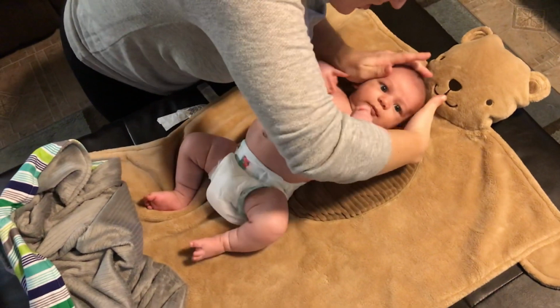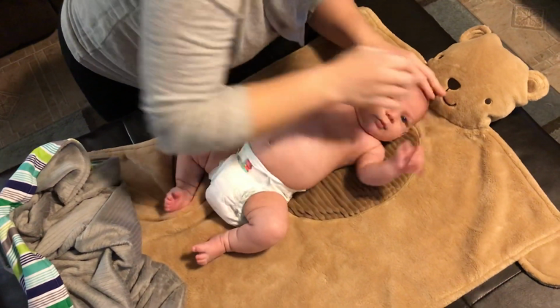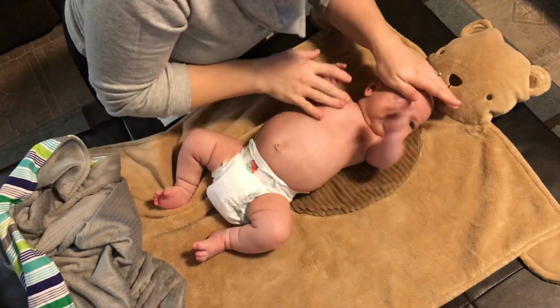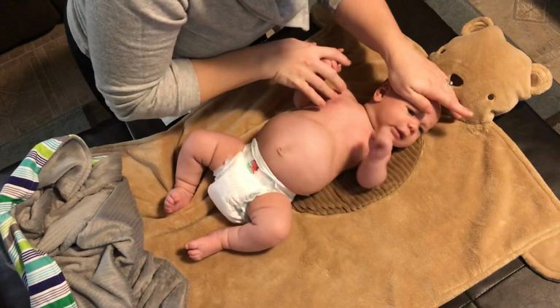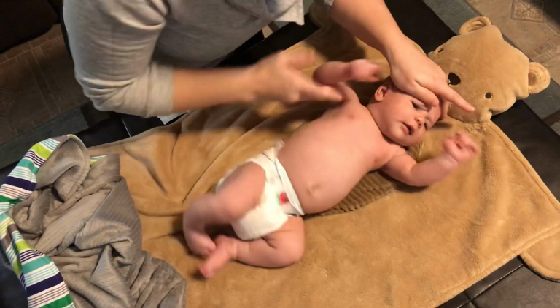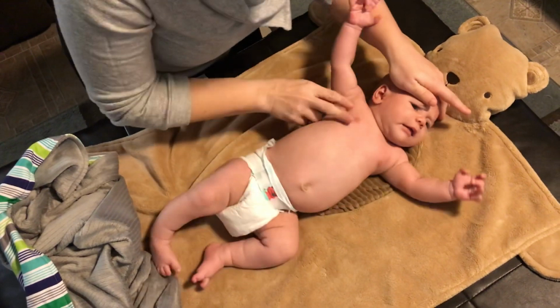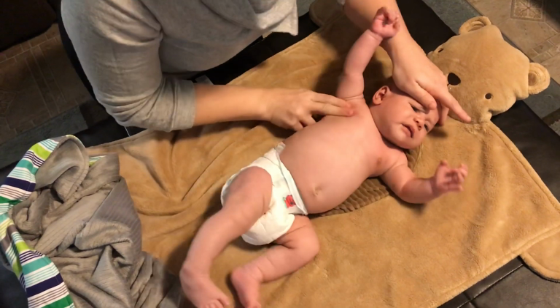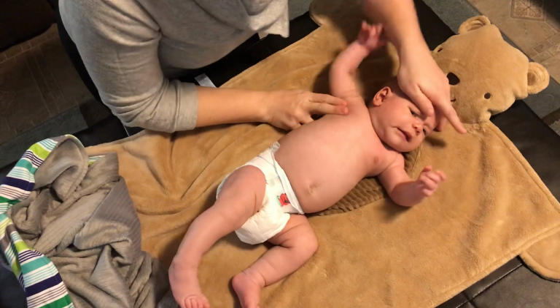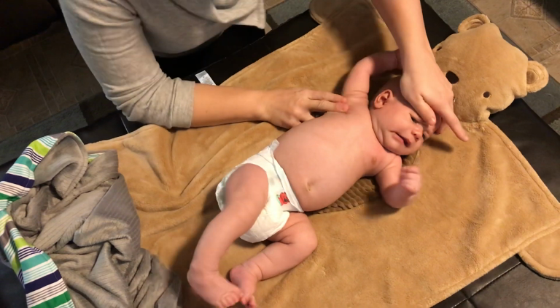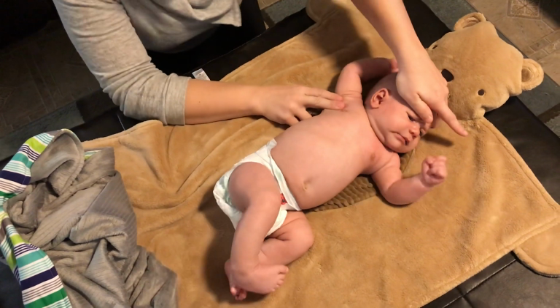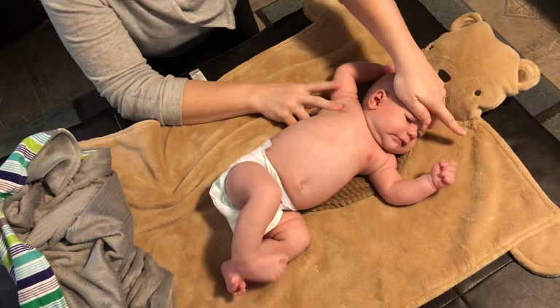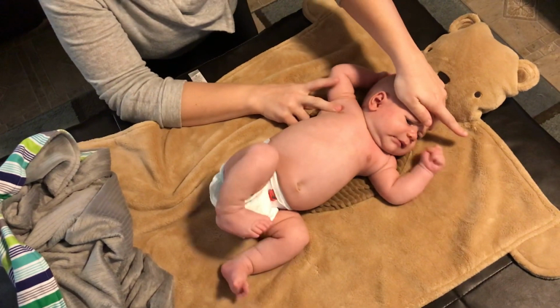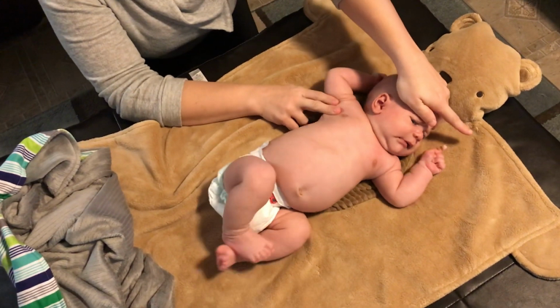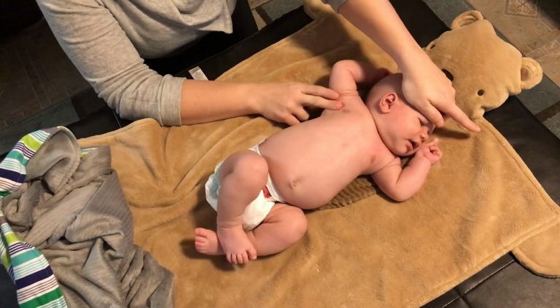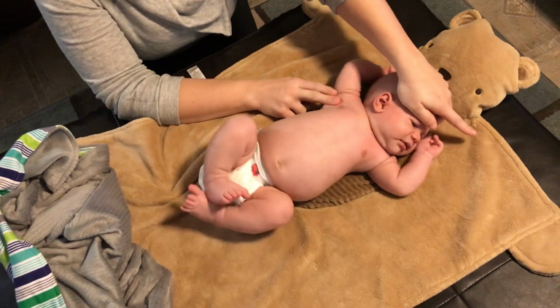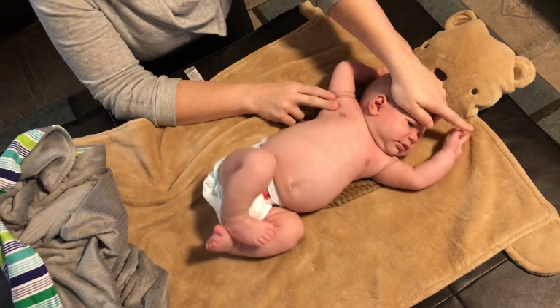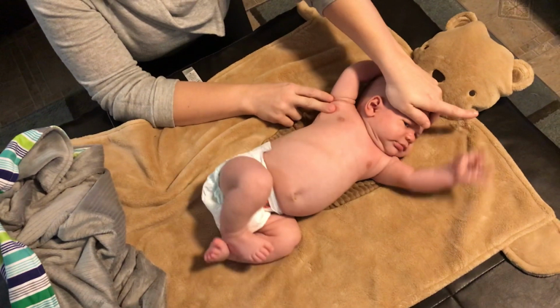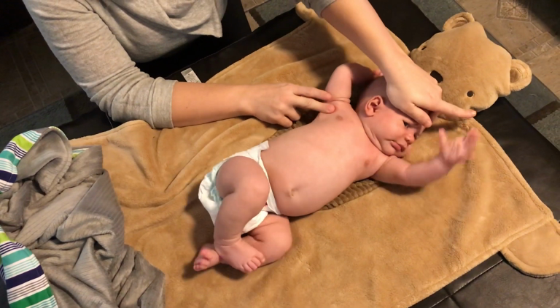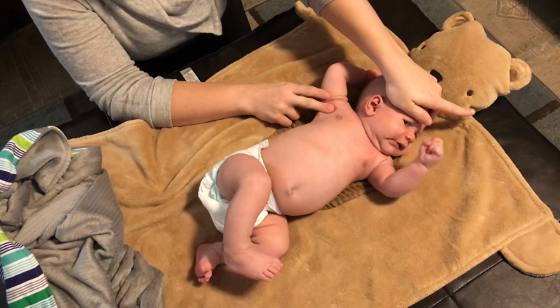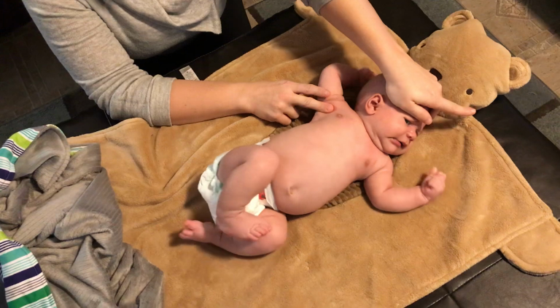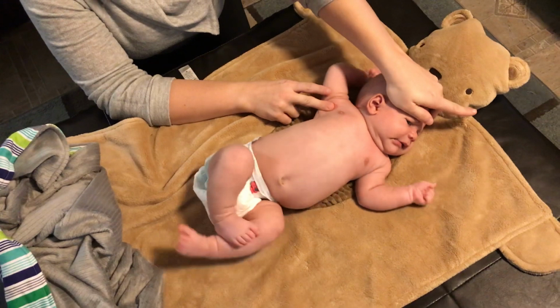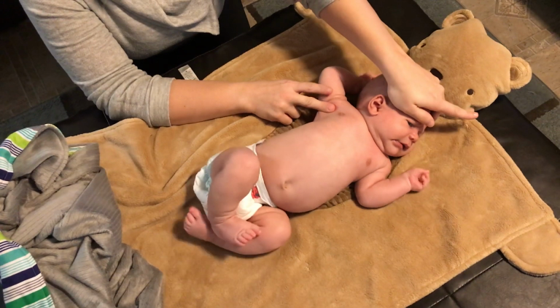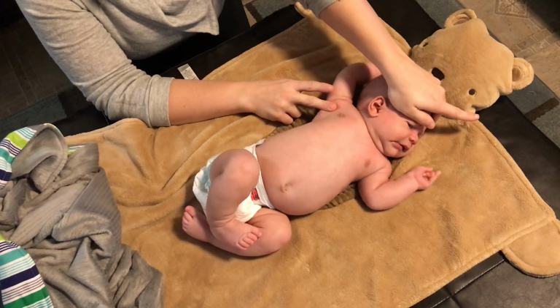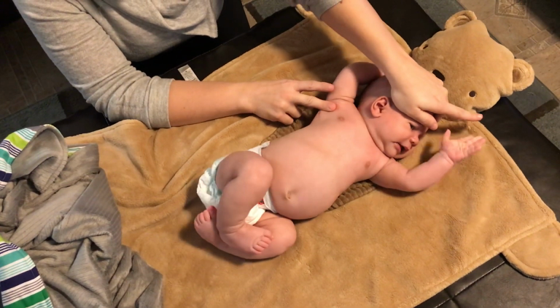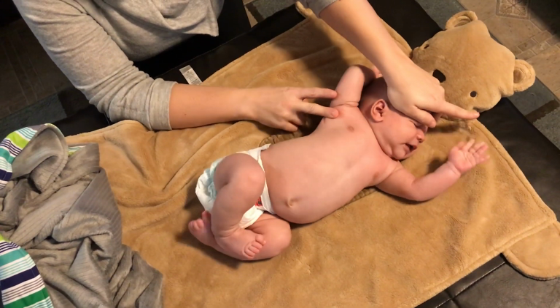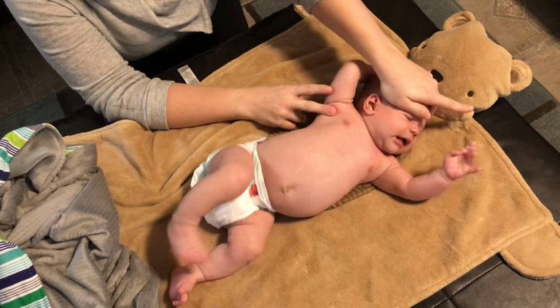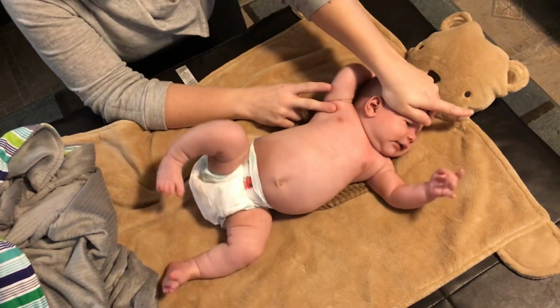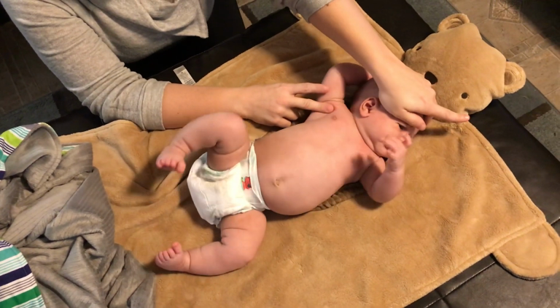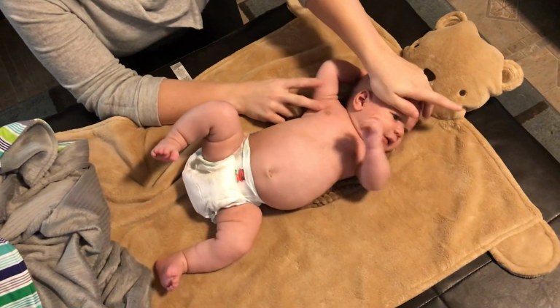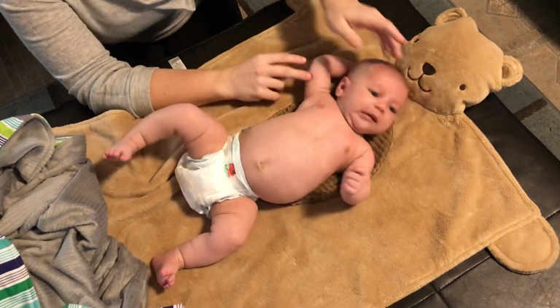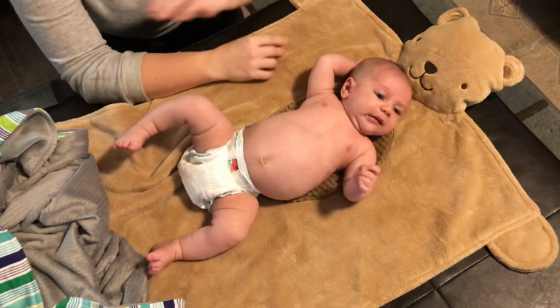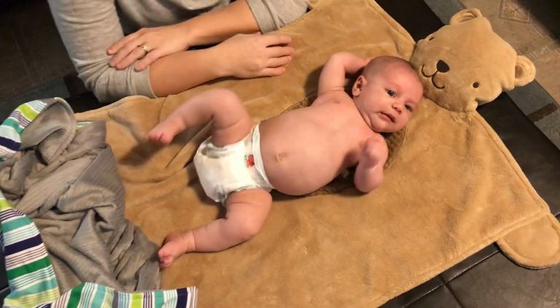Turn, turn, turn. There's the flexion. There's the extension in that arm. And it's just brief. There you go.